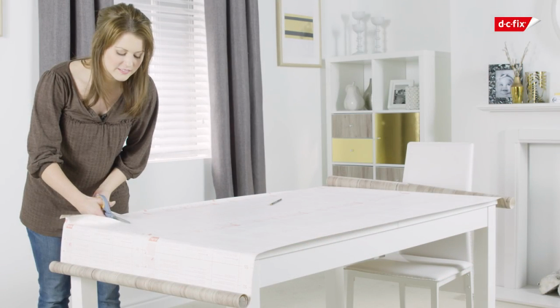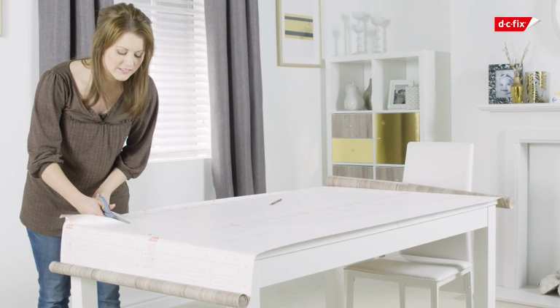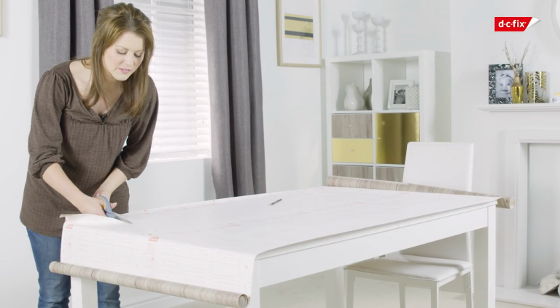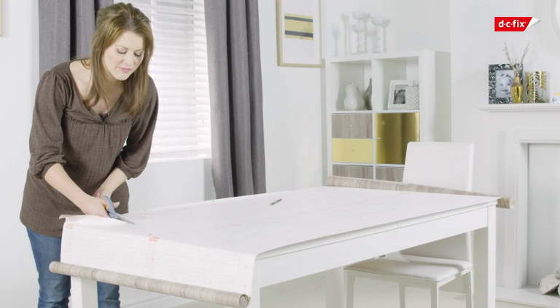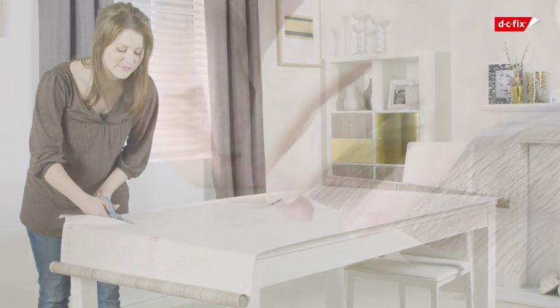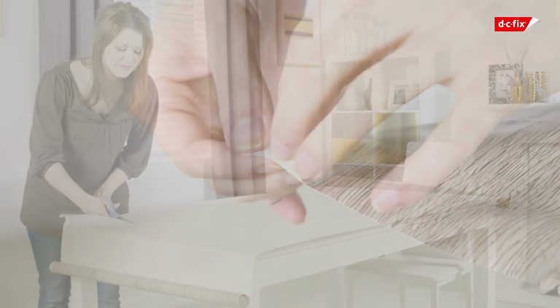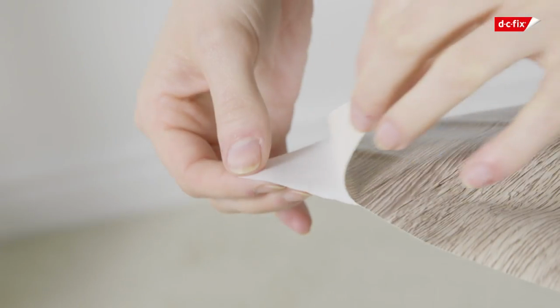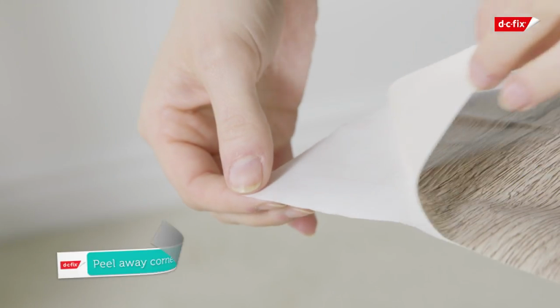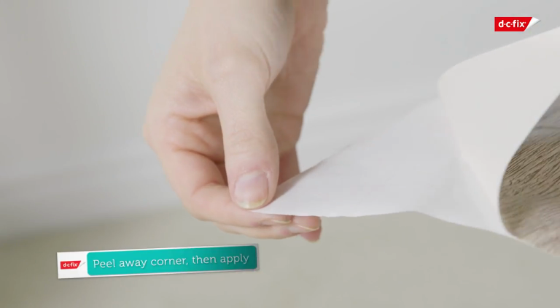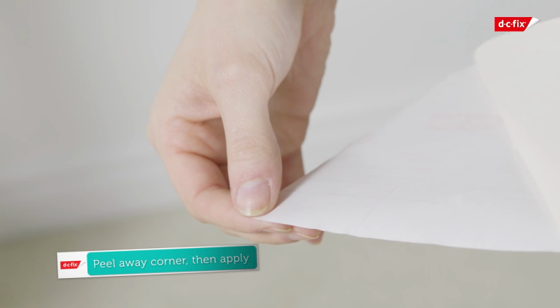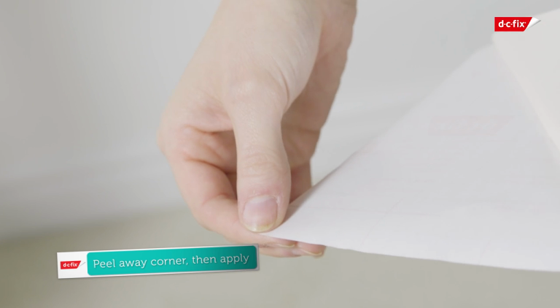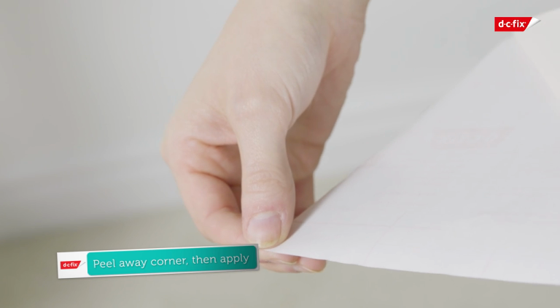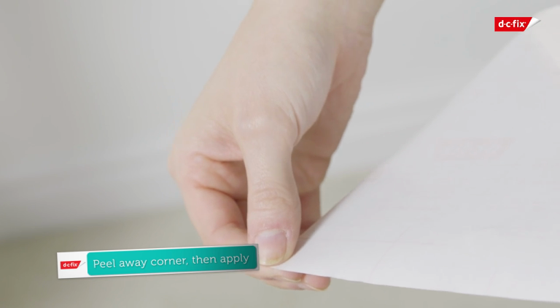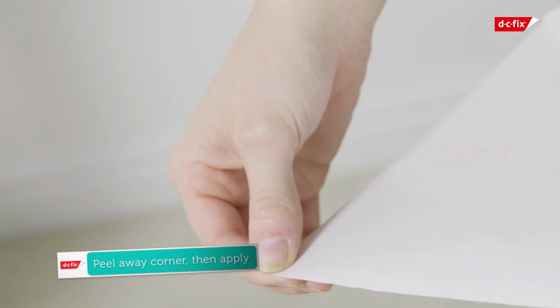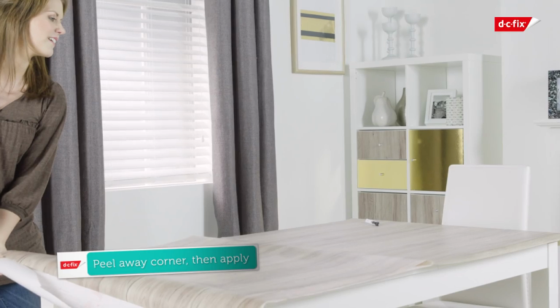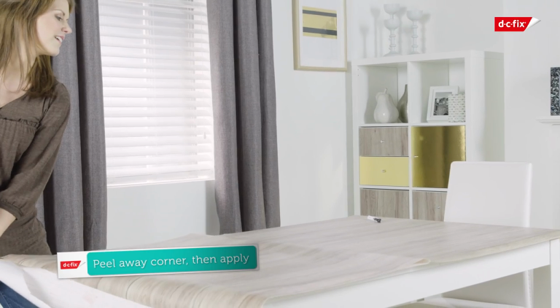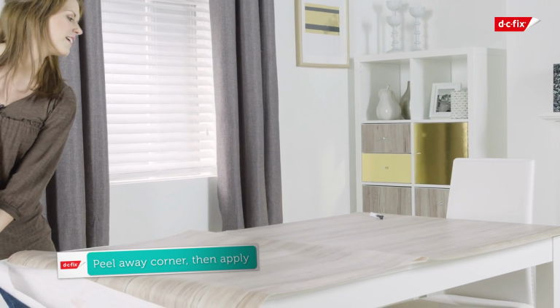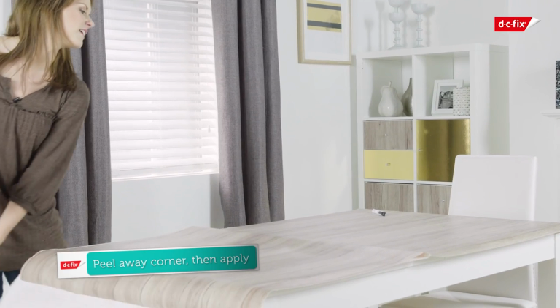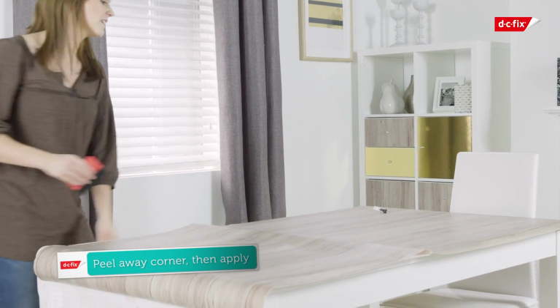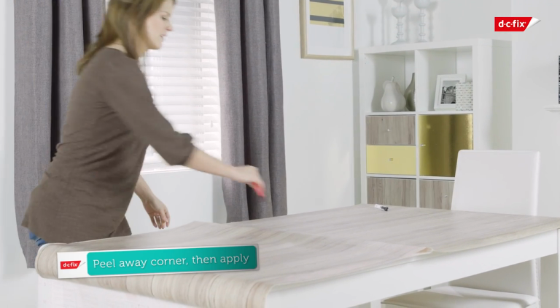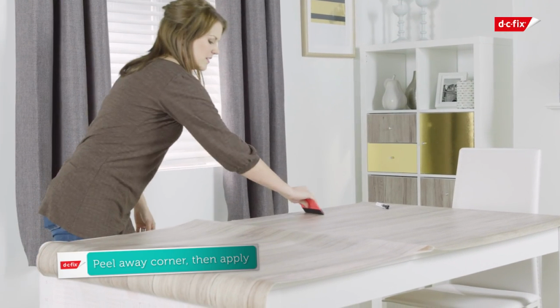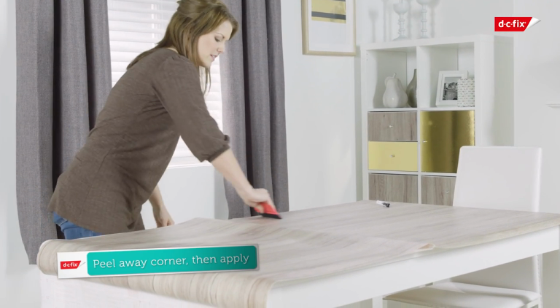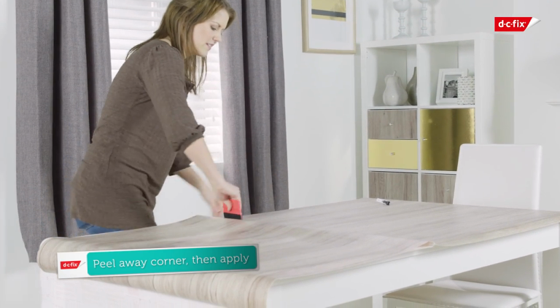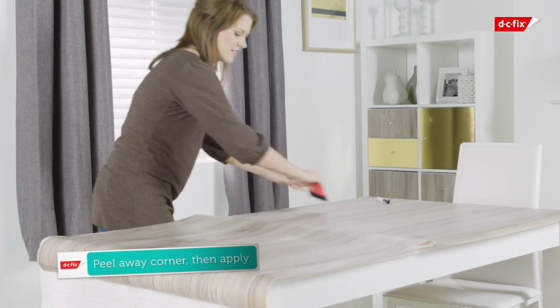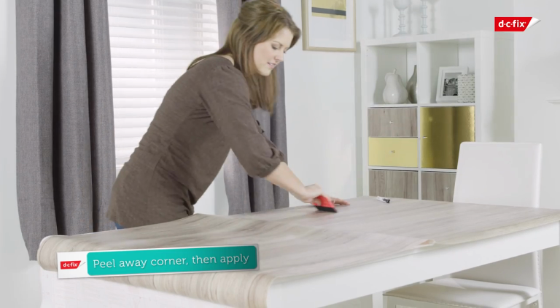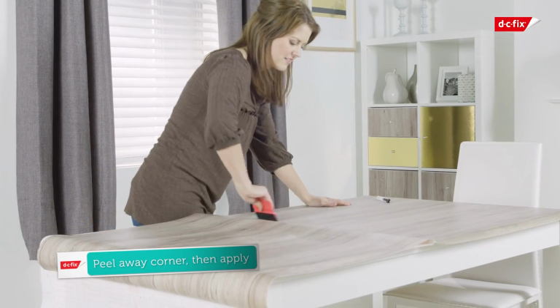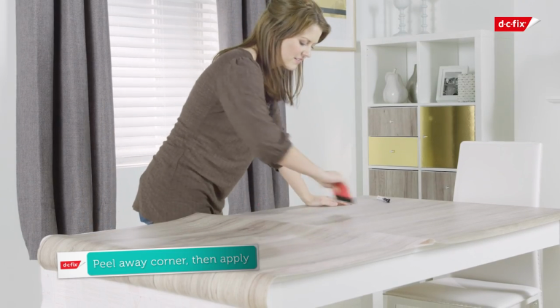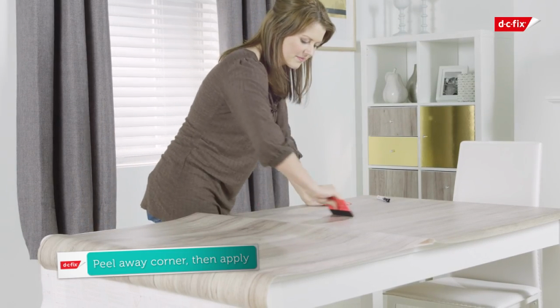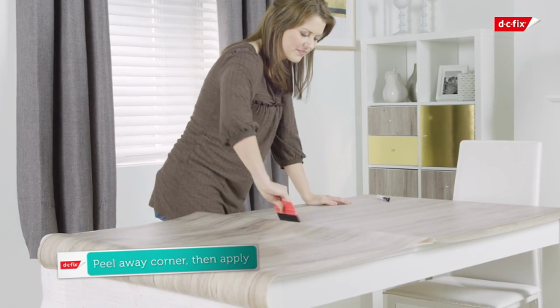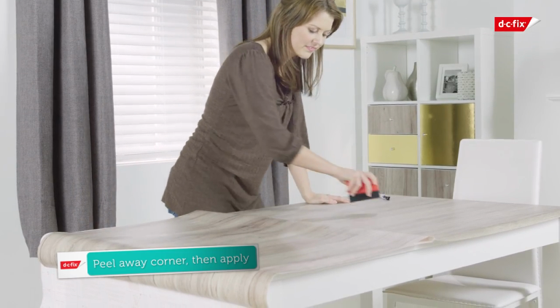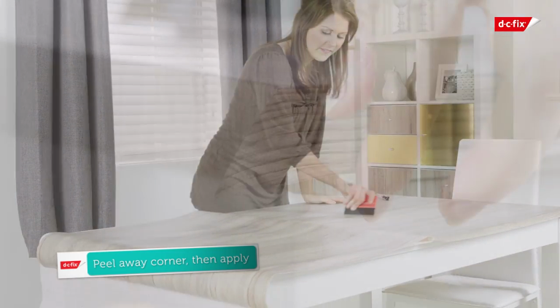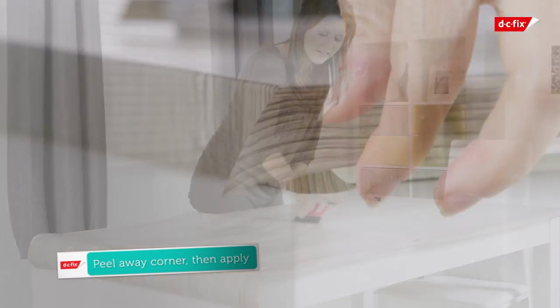fold around the edges. Remove a corner of the backing paper to expose the vinyl and apply it to the surface of the table. Press down on the film with your smoother, removing the backing paper as you go.